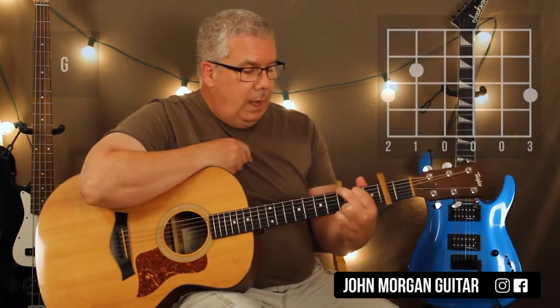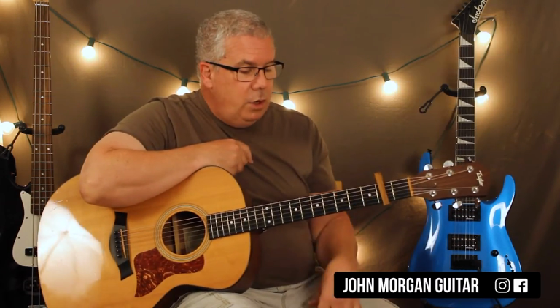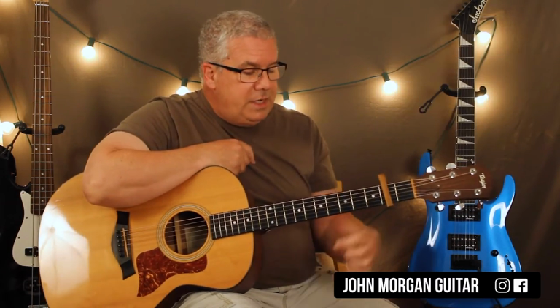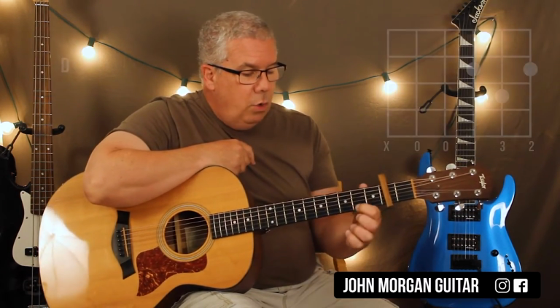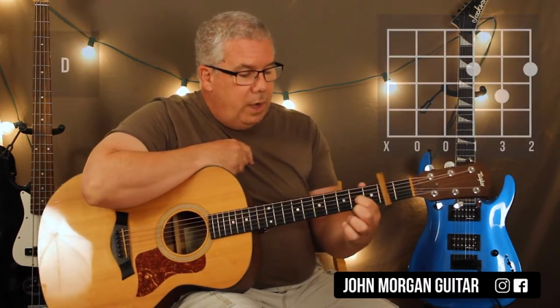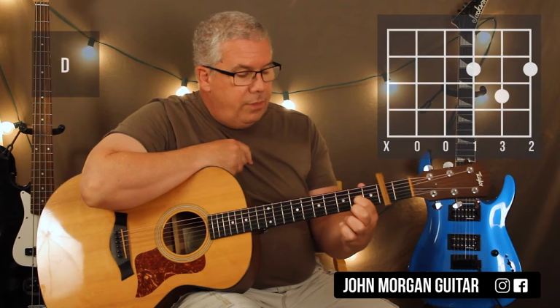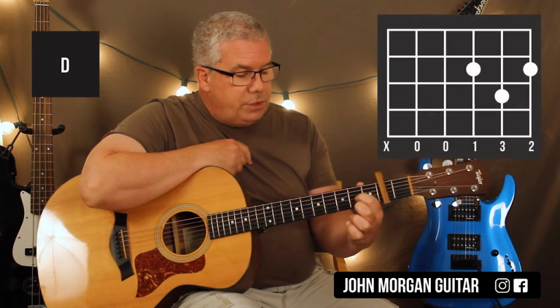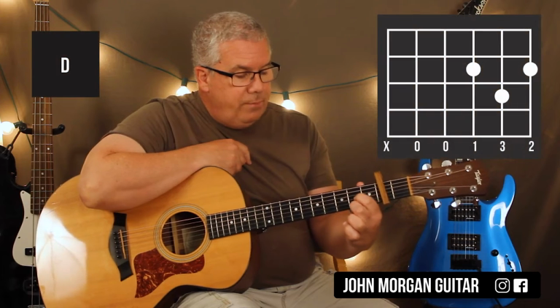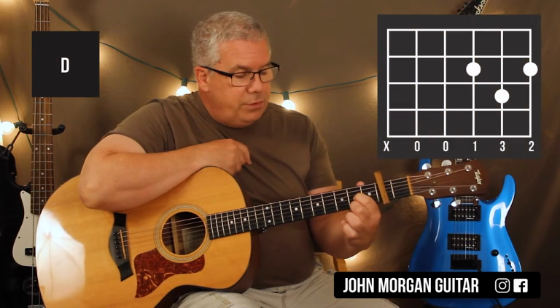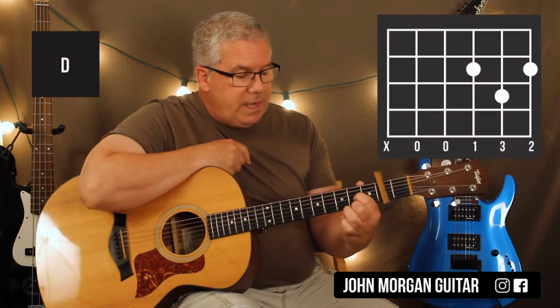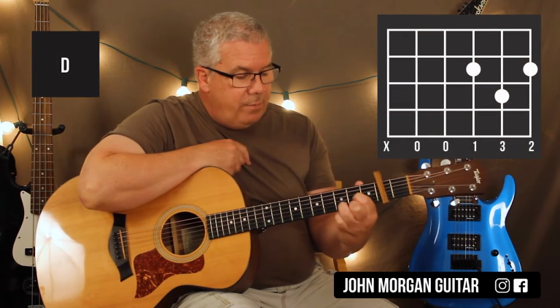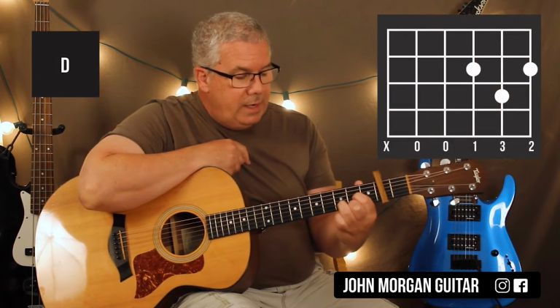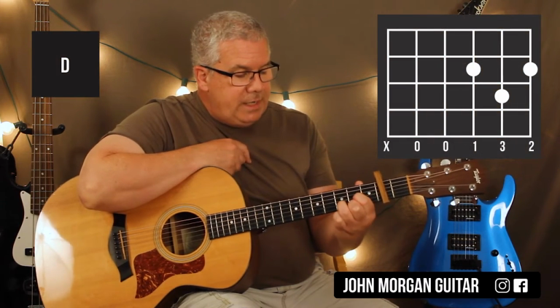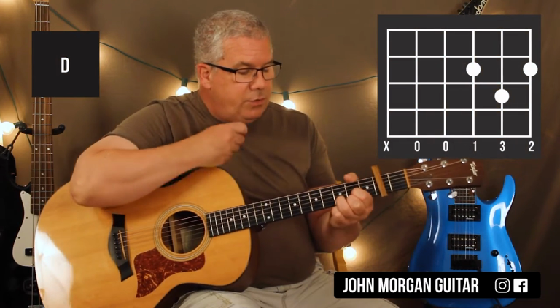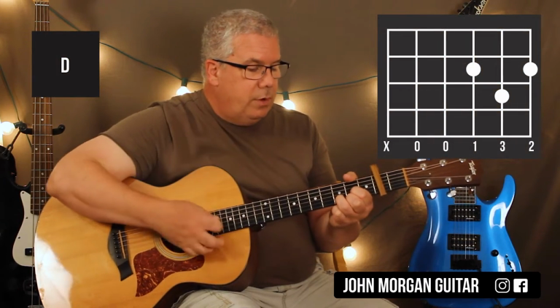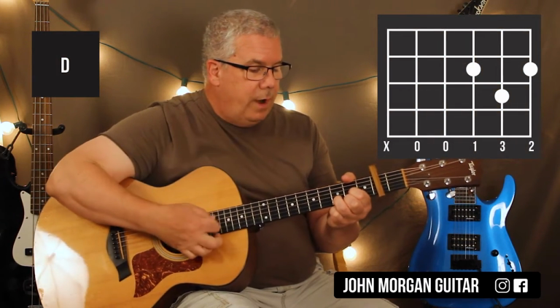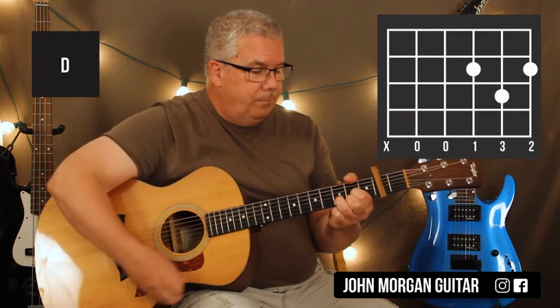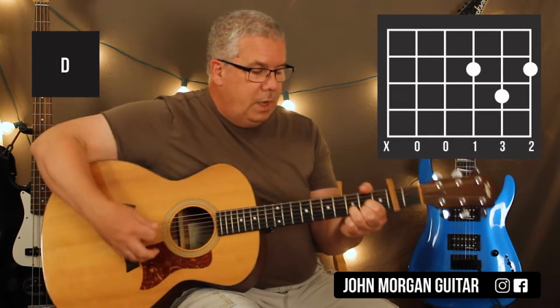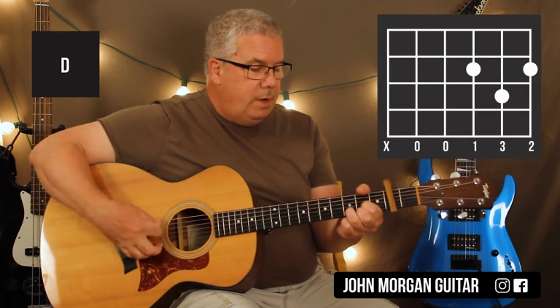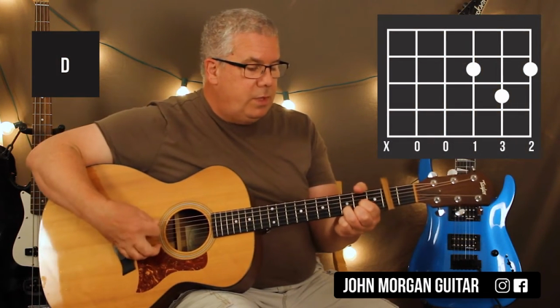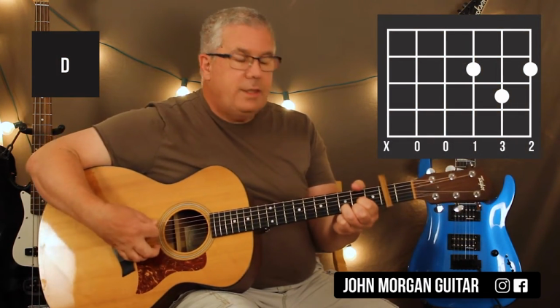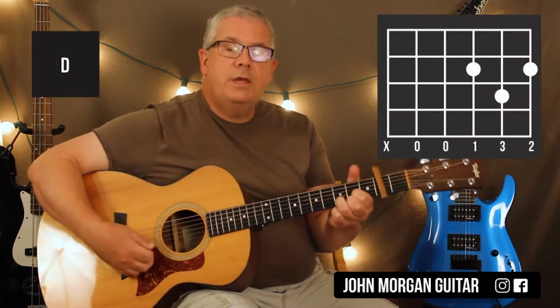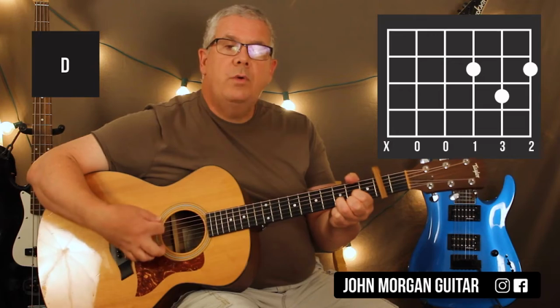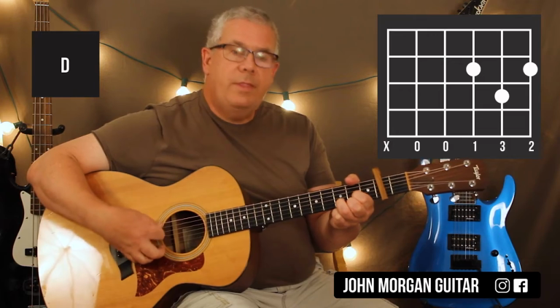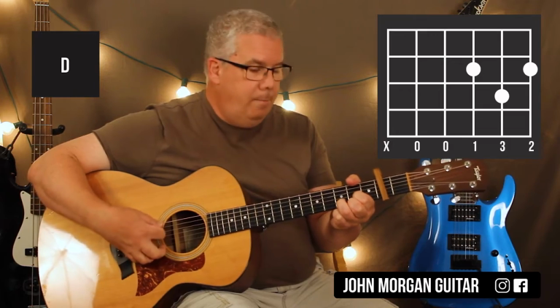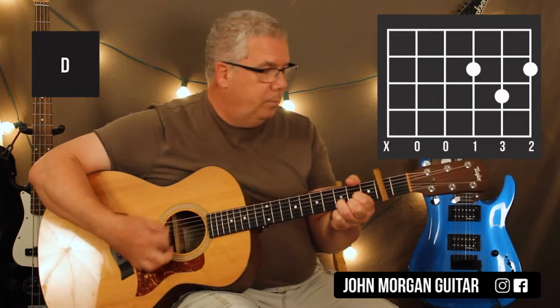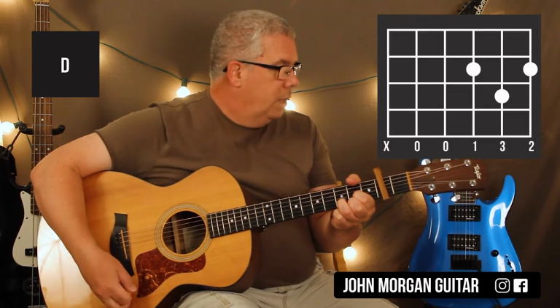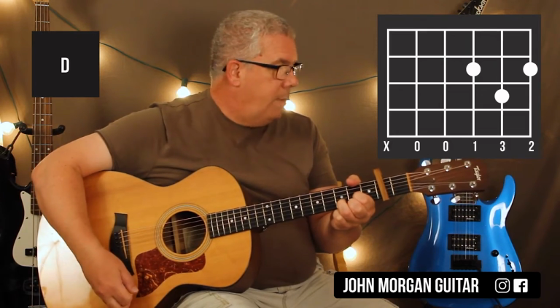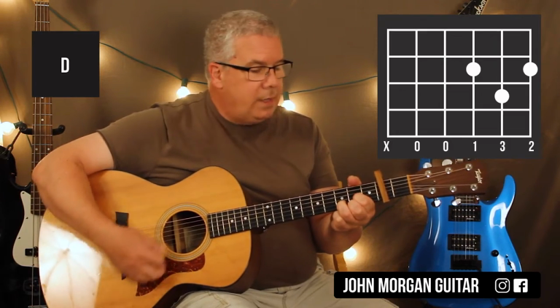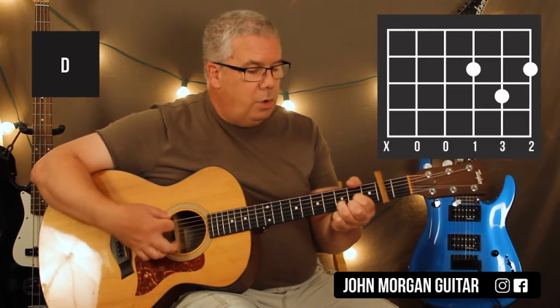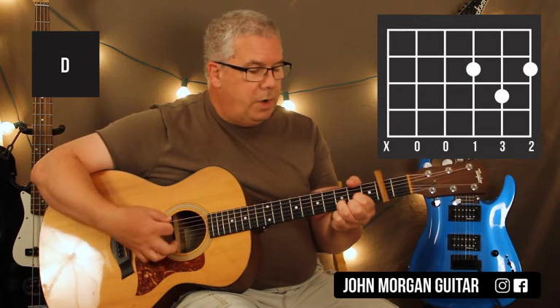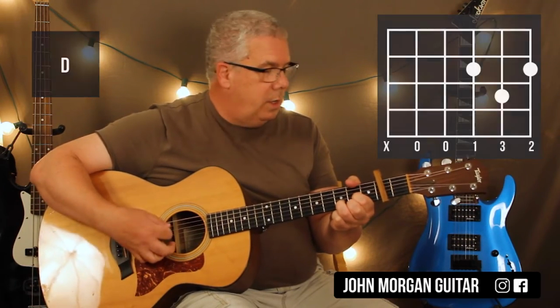Then you go to a D chord: third string second fret, first string second fret, second string third fret. I'm going to mute that sixth string with my thumb — it's not part of the chord, we don't want to hear it.